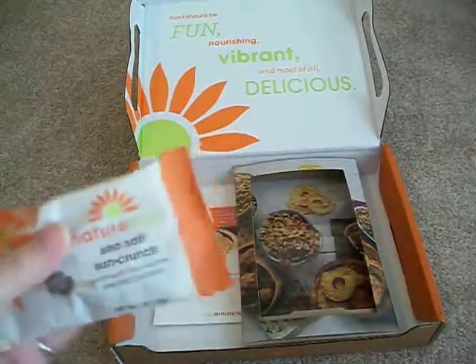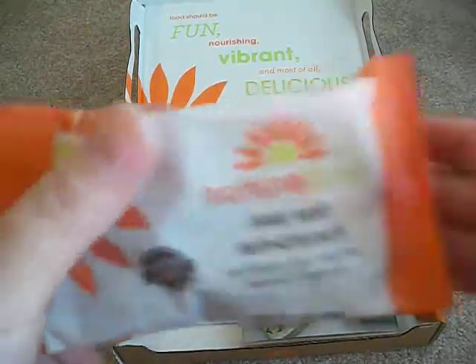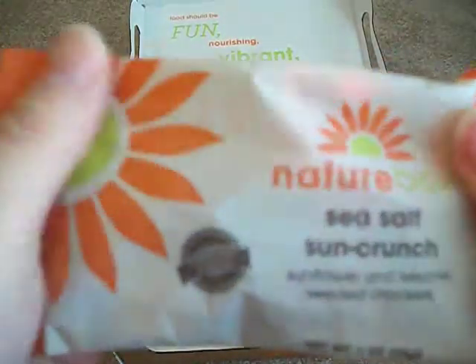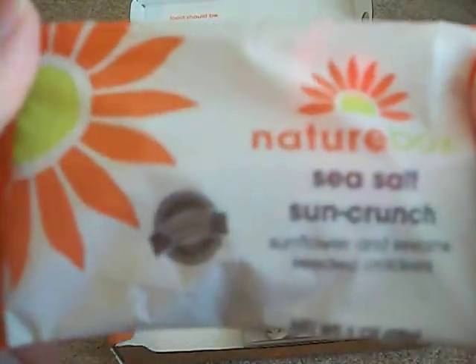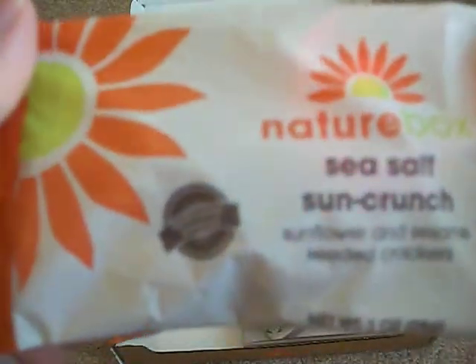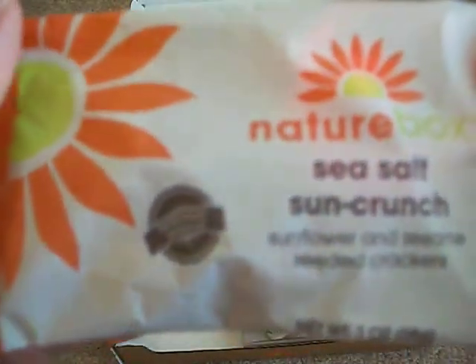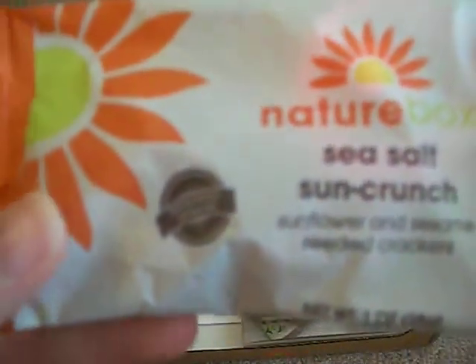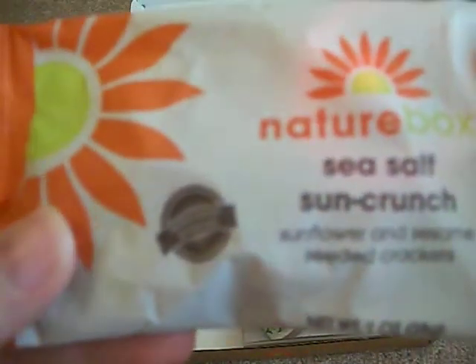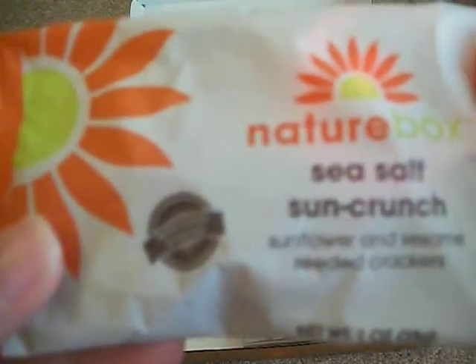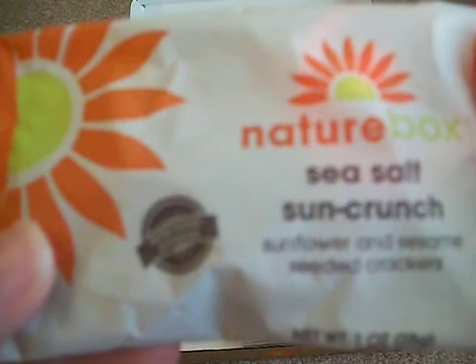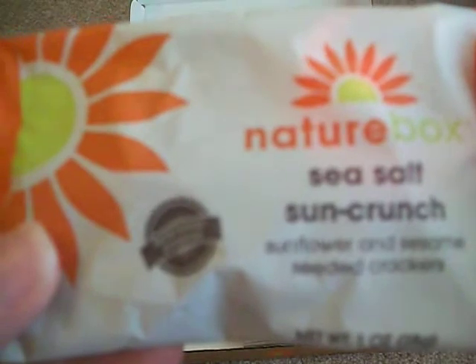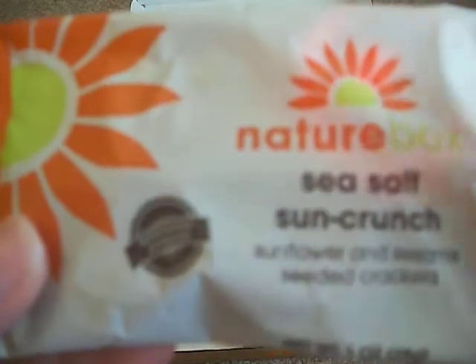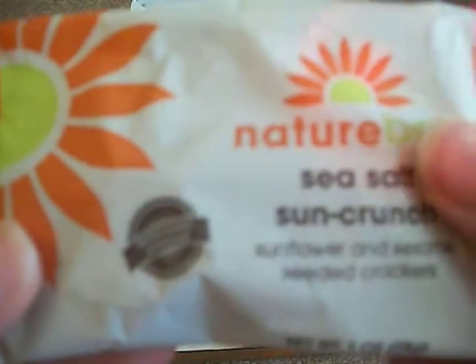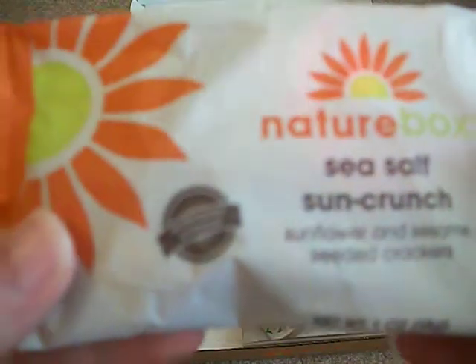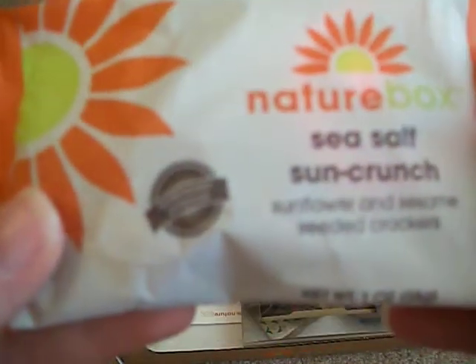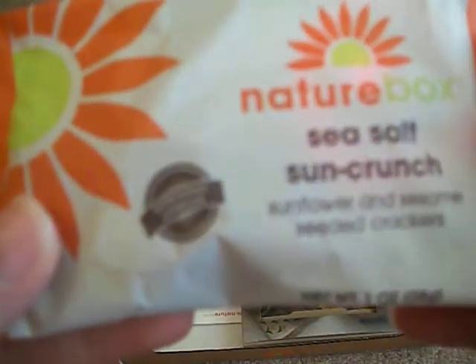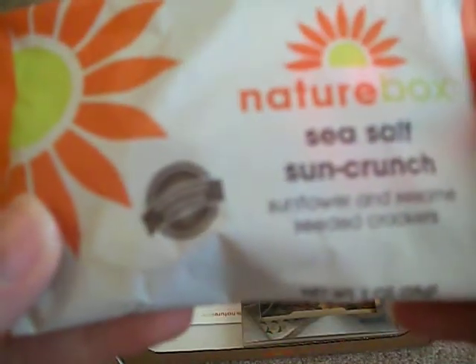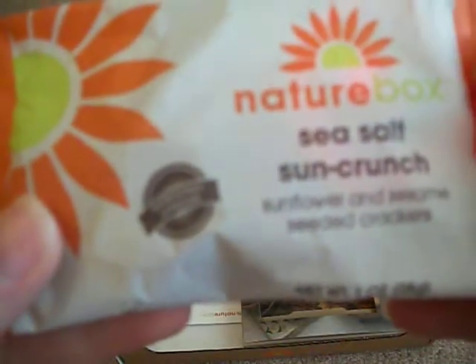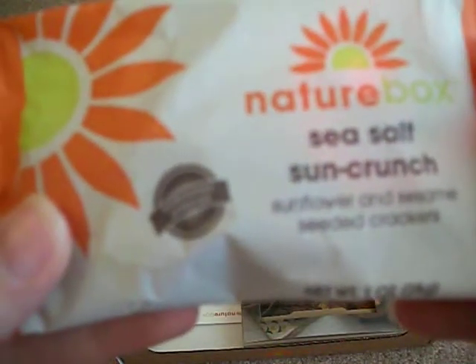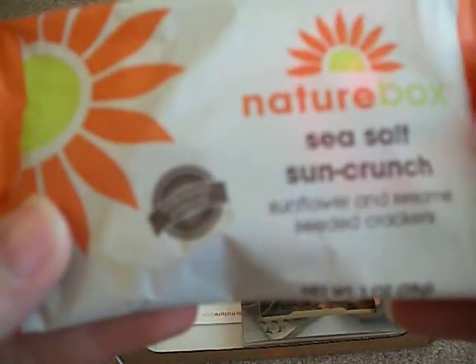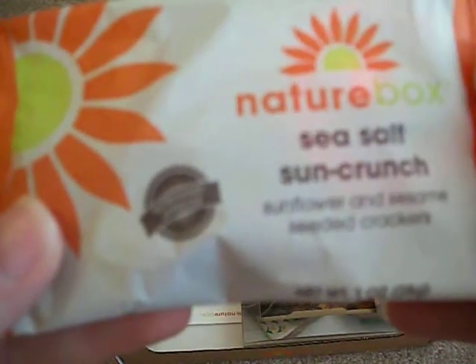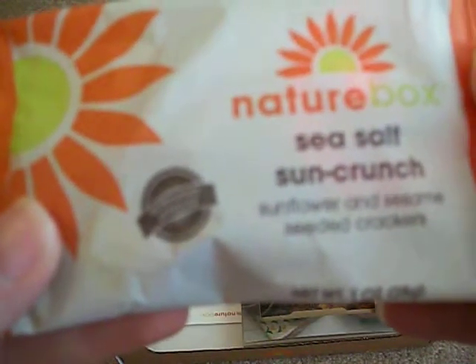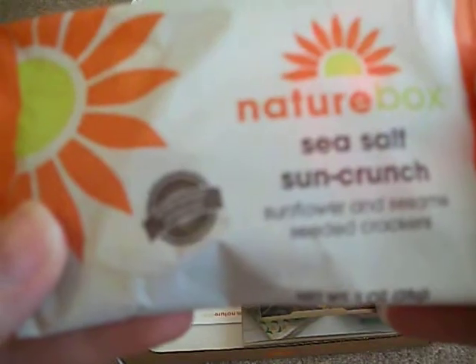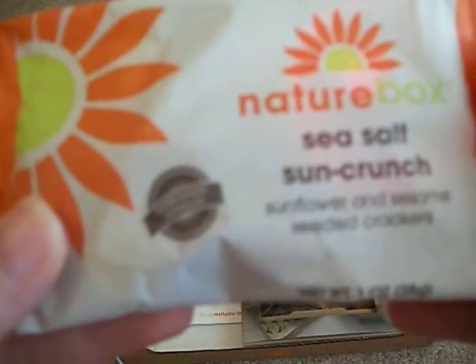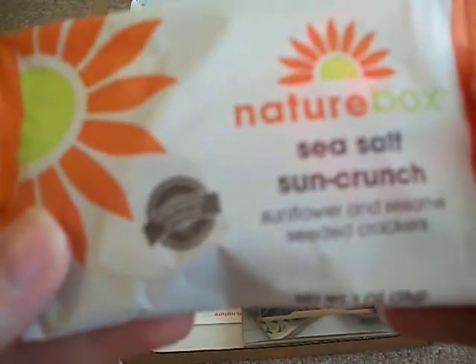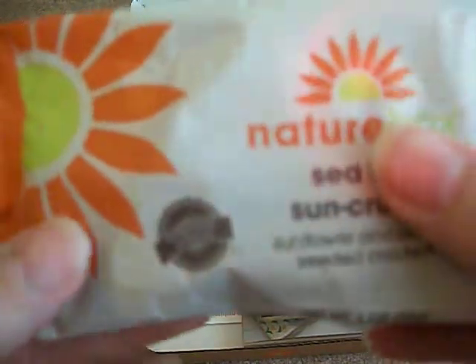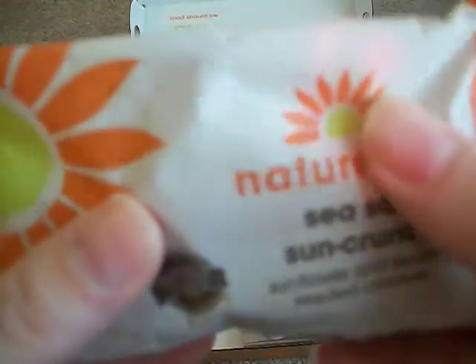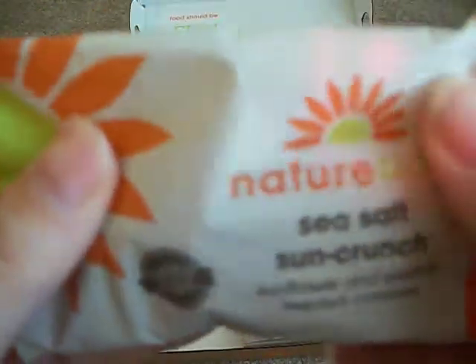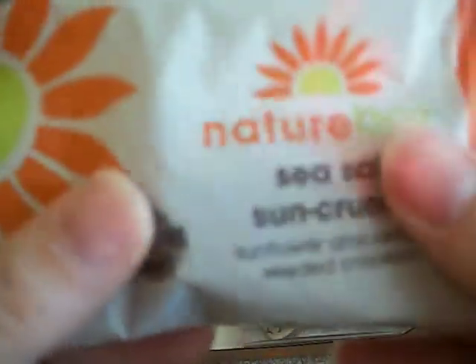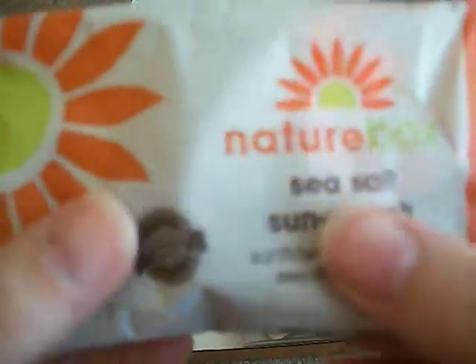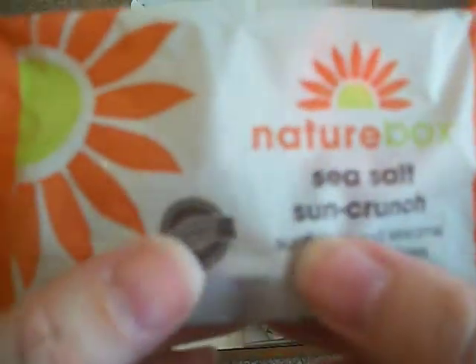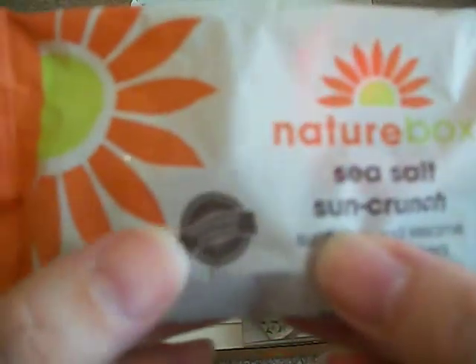I do that all the time. And last but not least, sea salt sun crunch — and this is sunflower and sesame seeded crackers. Little tiny circular crackers.